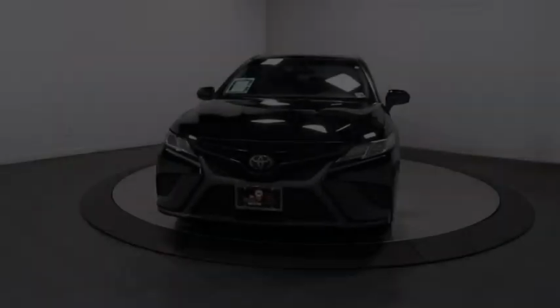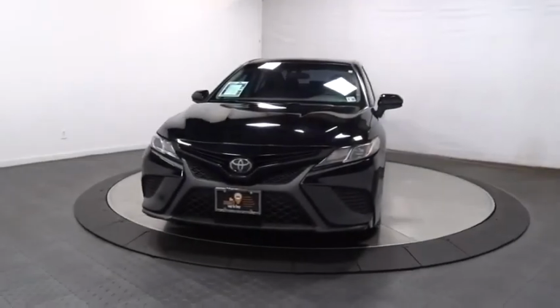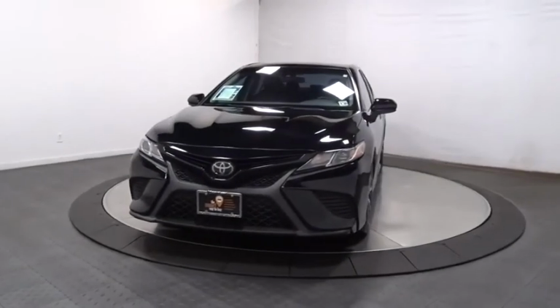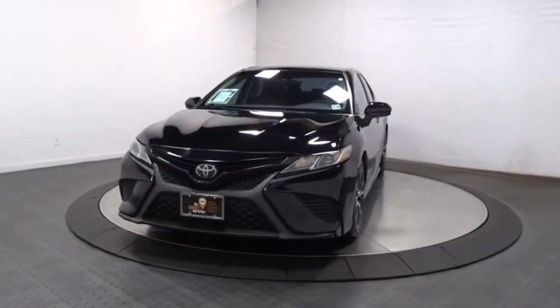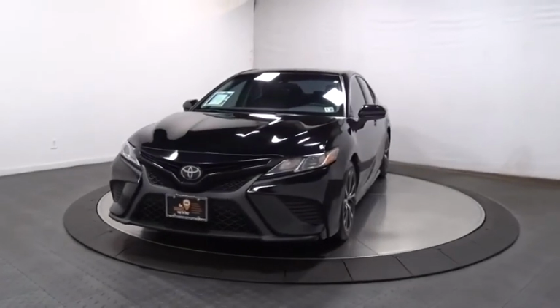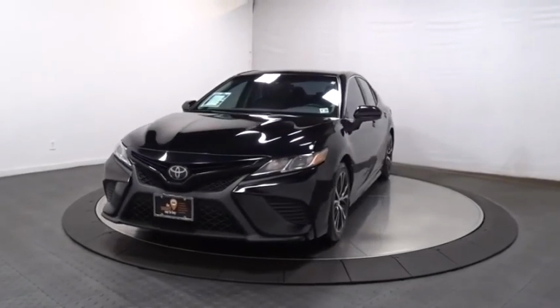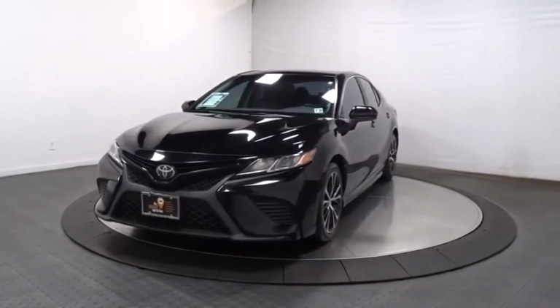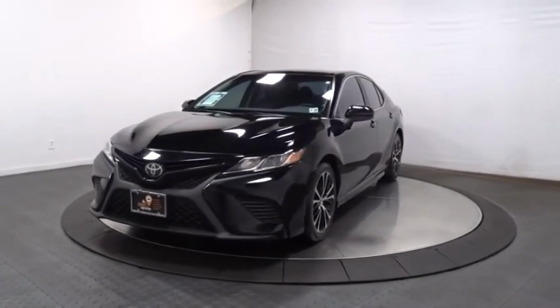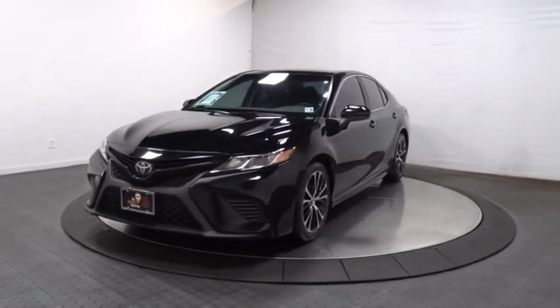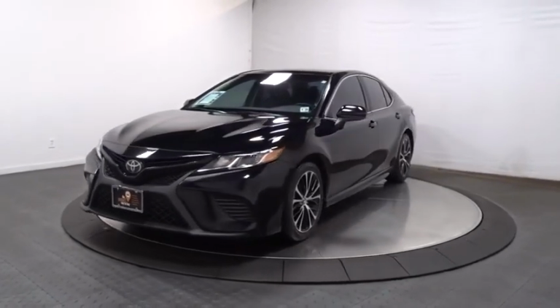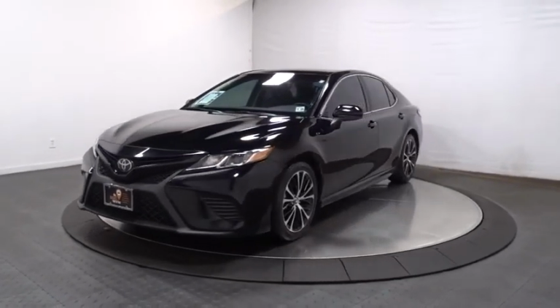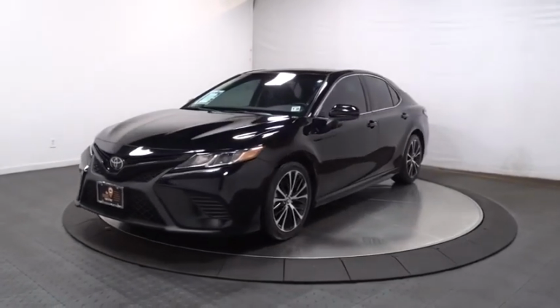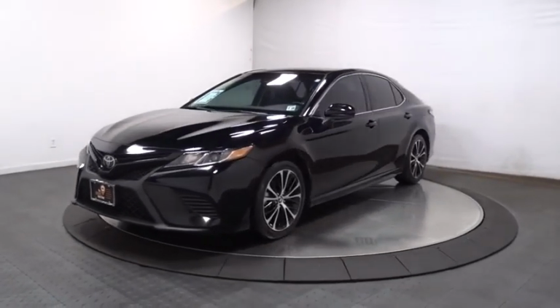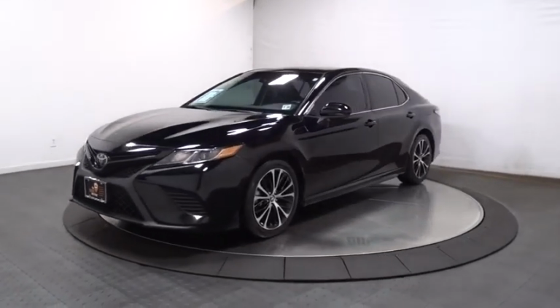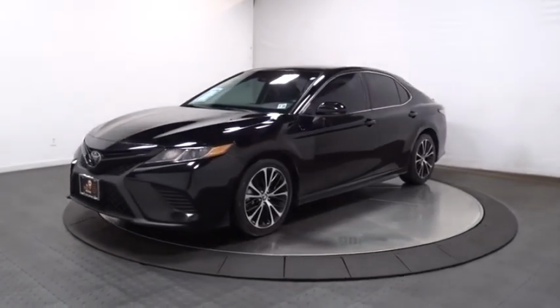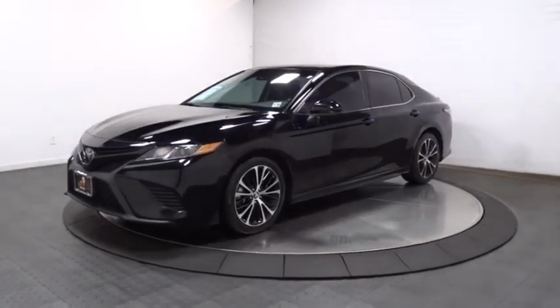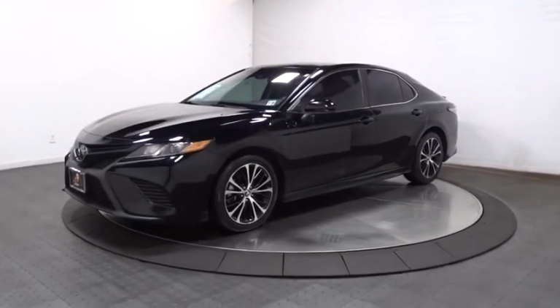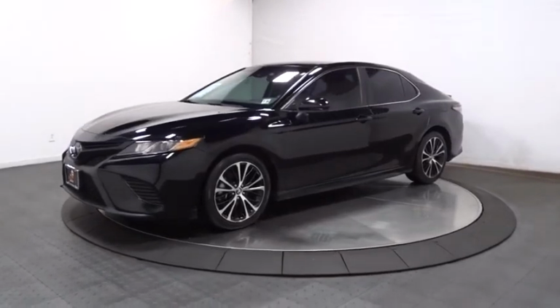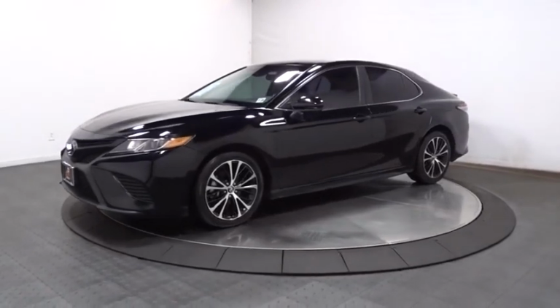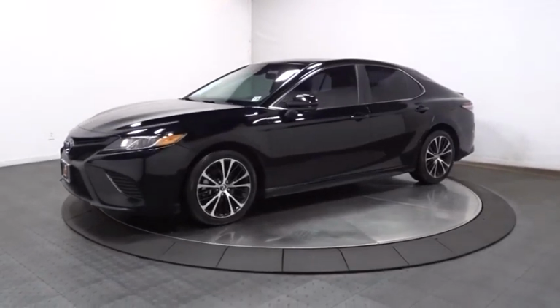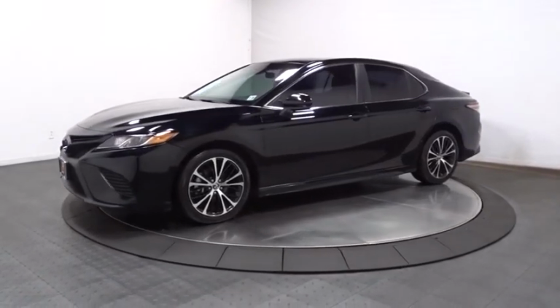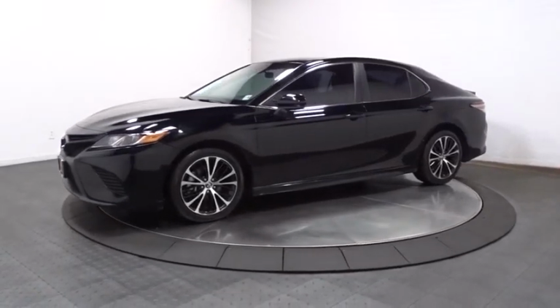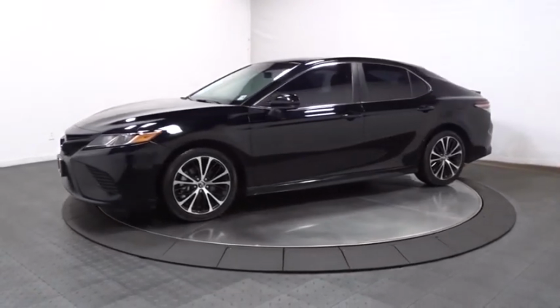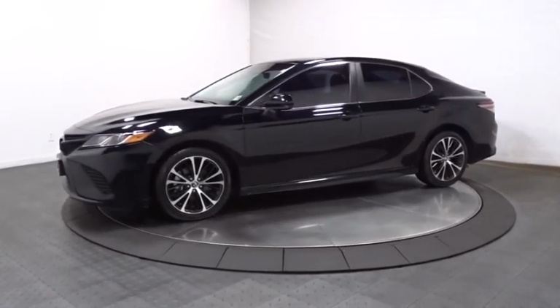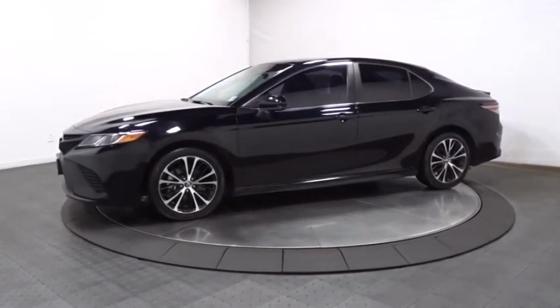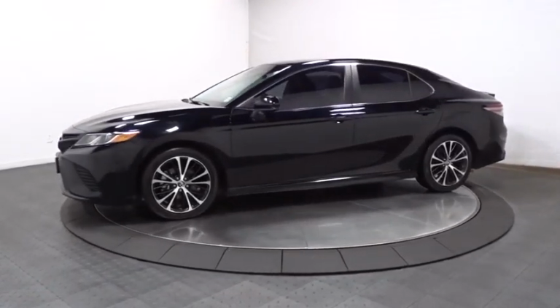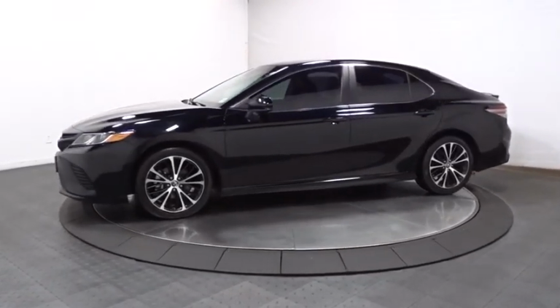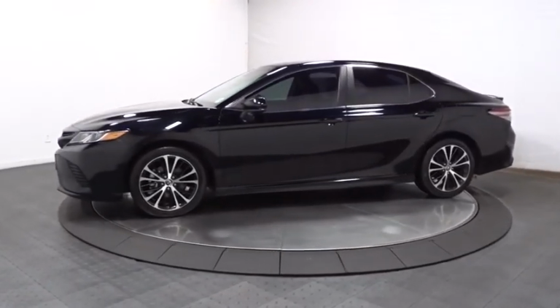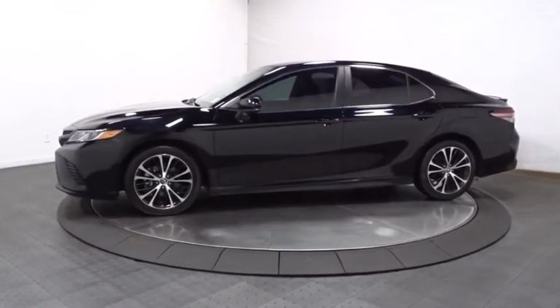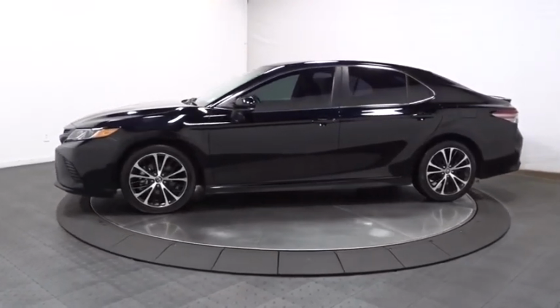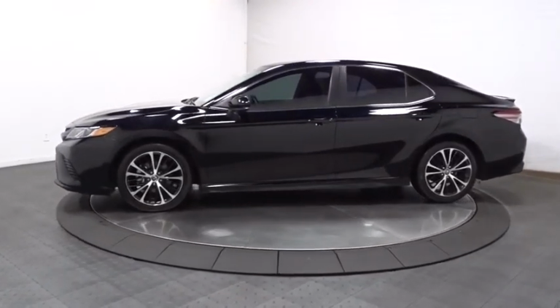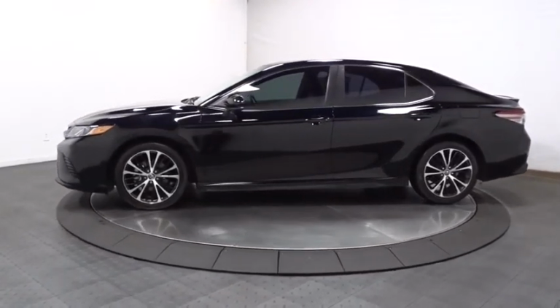We are pleased to show you the 2018 Toyota Camry. Toyota Camry is an affordable, mid-size car — reliable and great, comfortable commuter car.